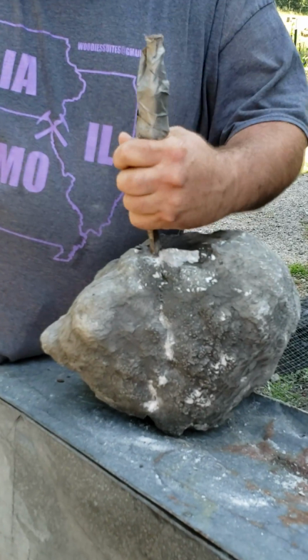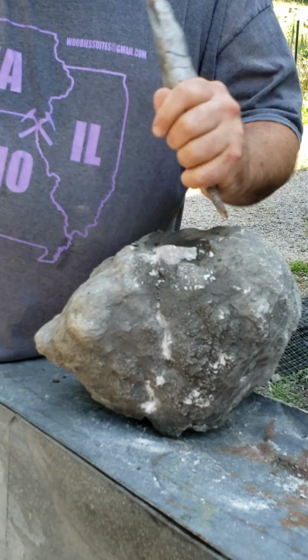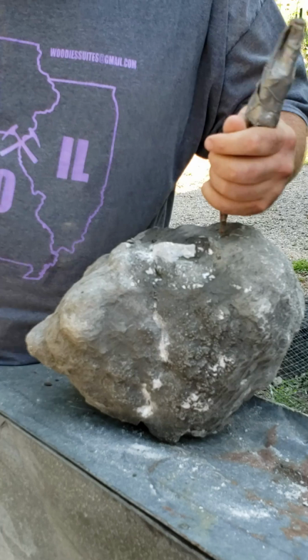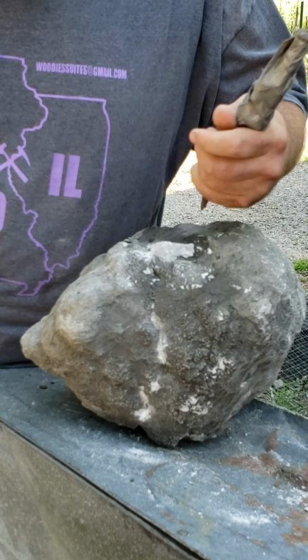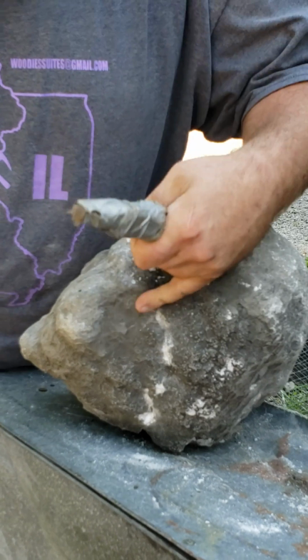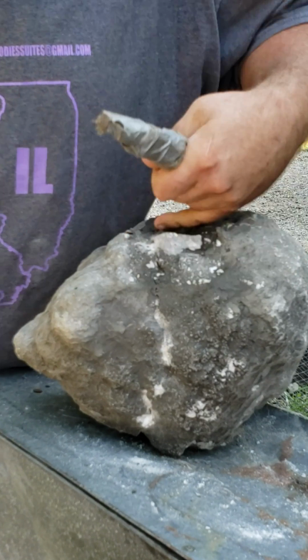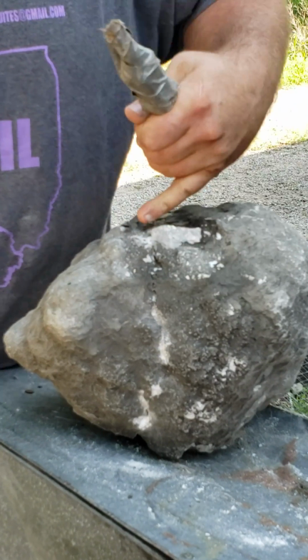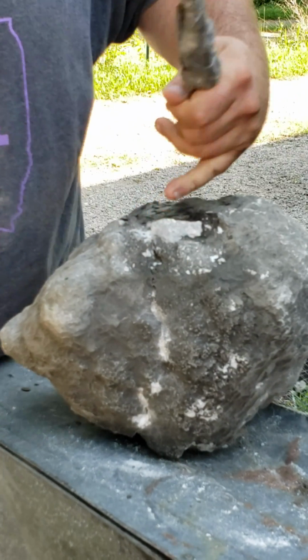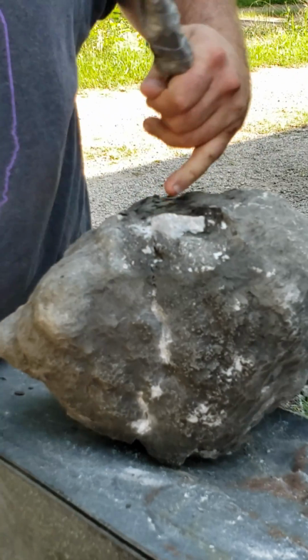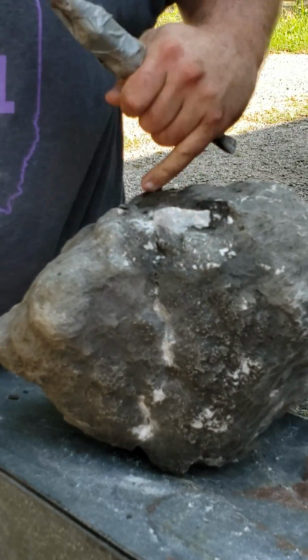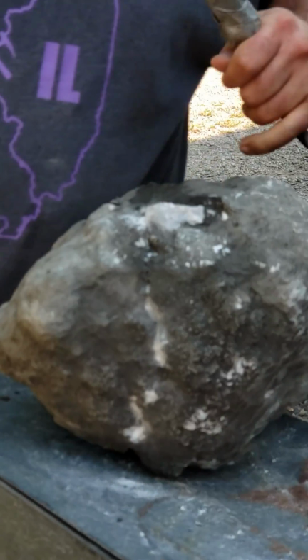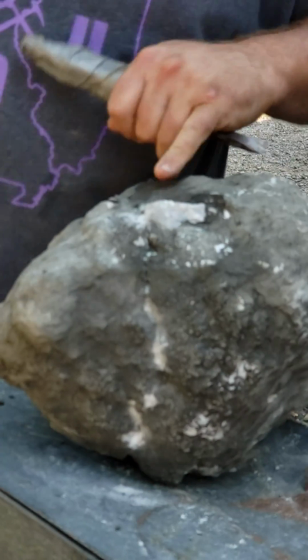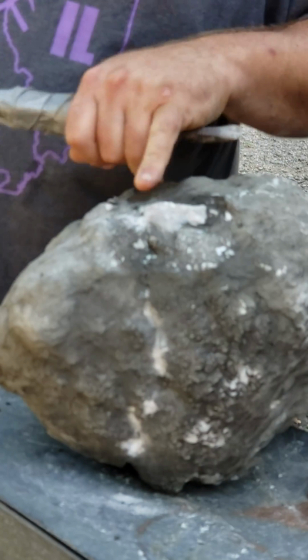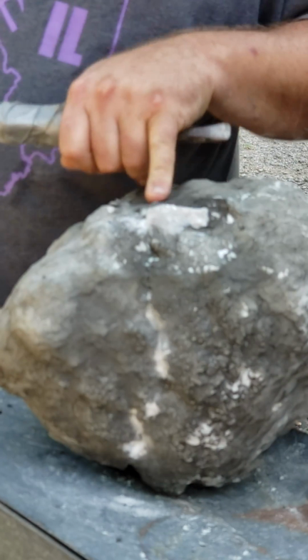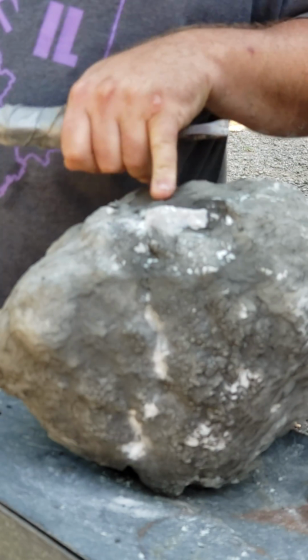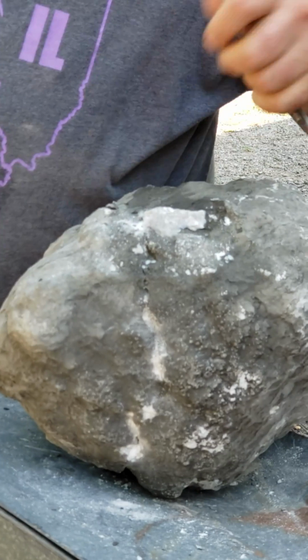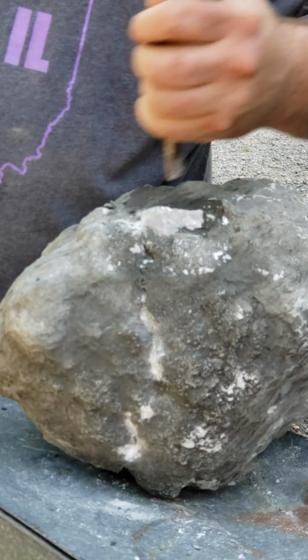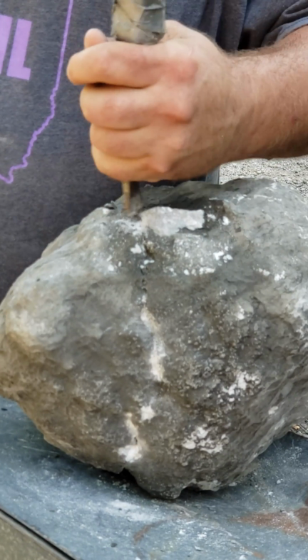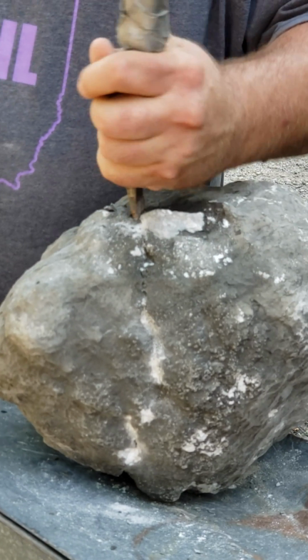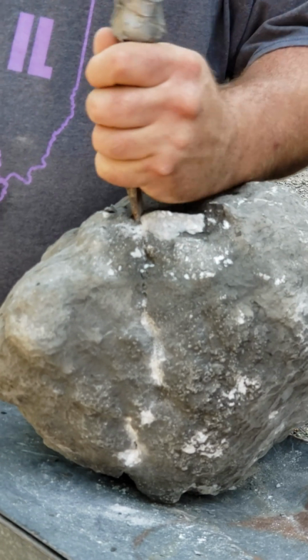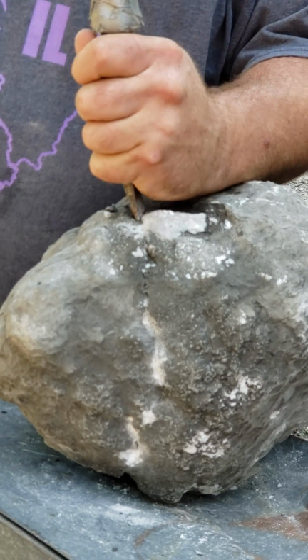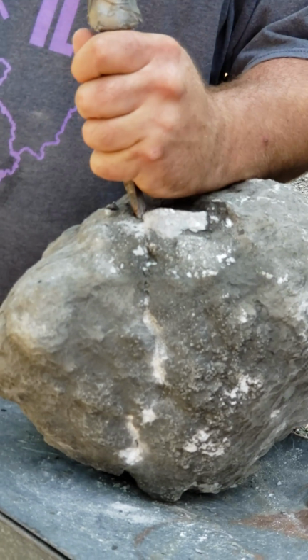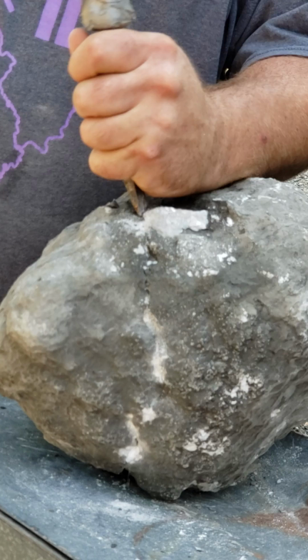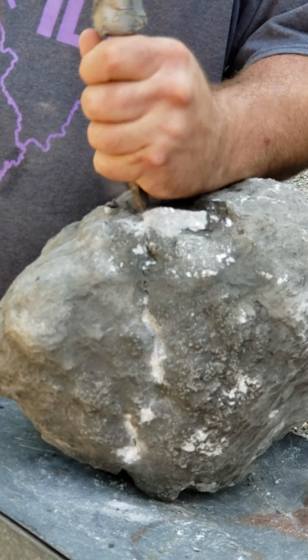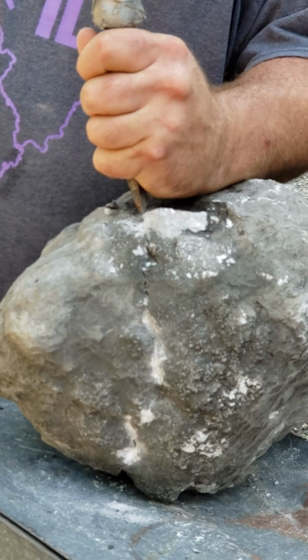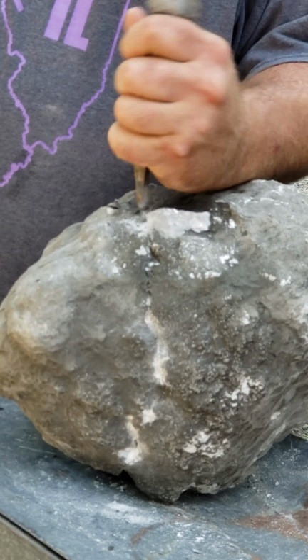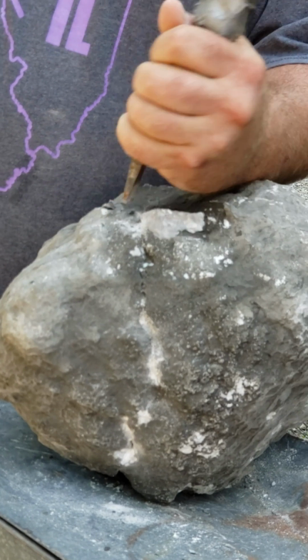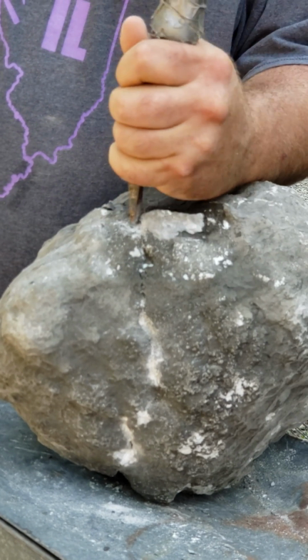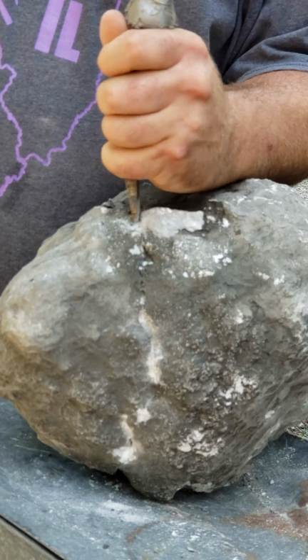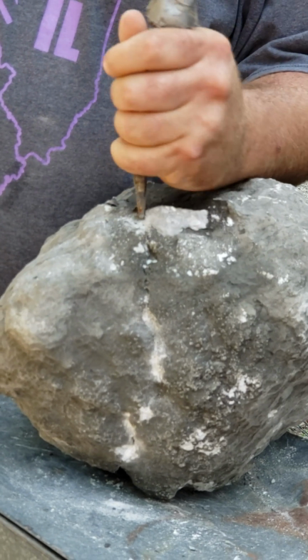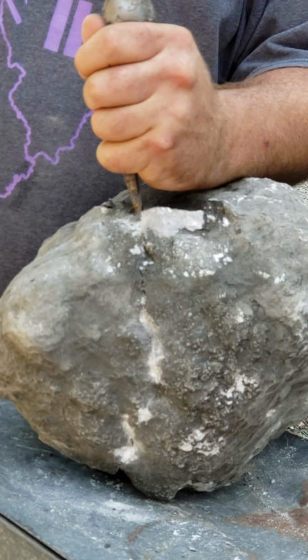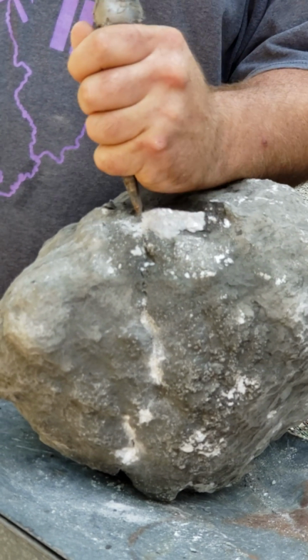I always like to find the end of my crack and hit there. Now it's grown another half inch — I'll hit here a few more times and then I'll move it down to the next spot.